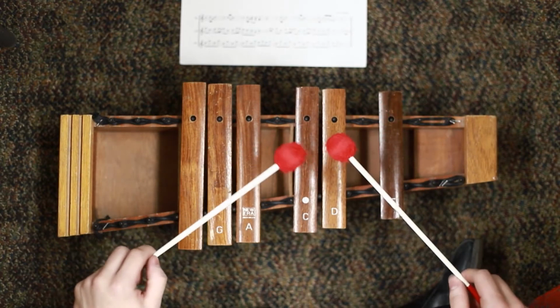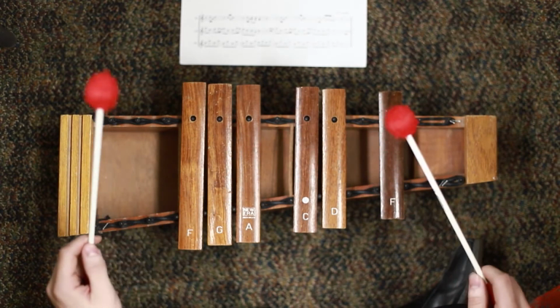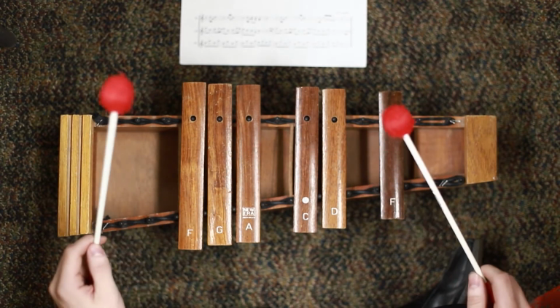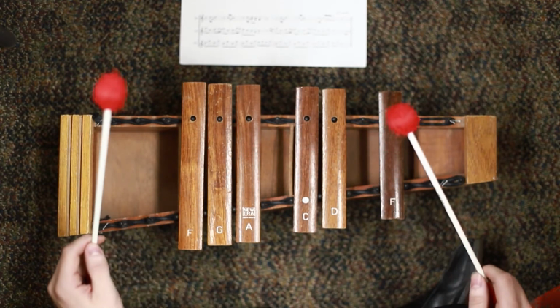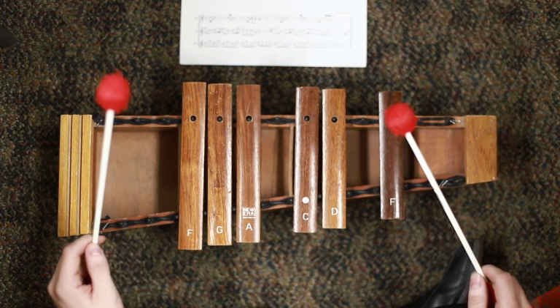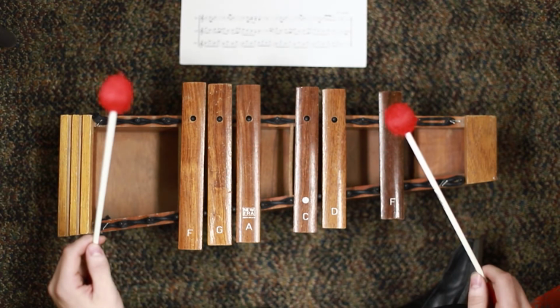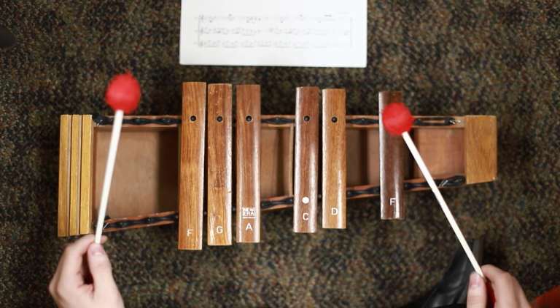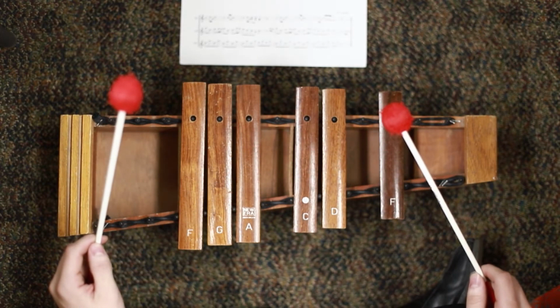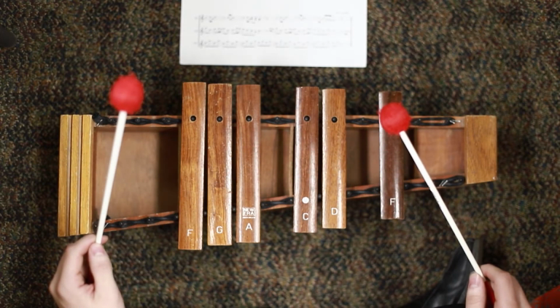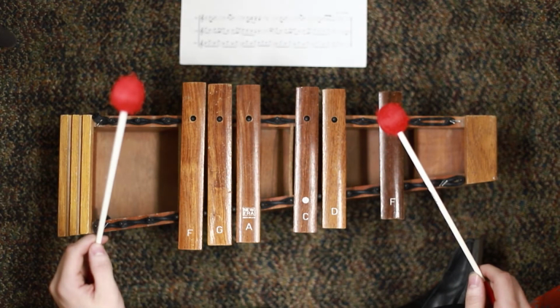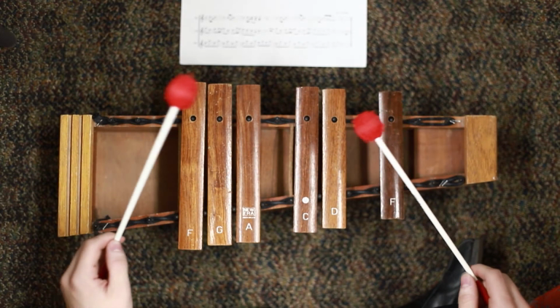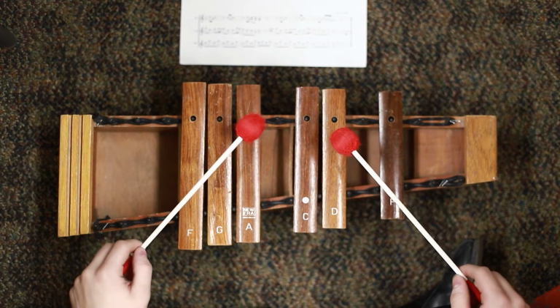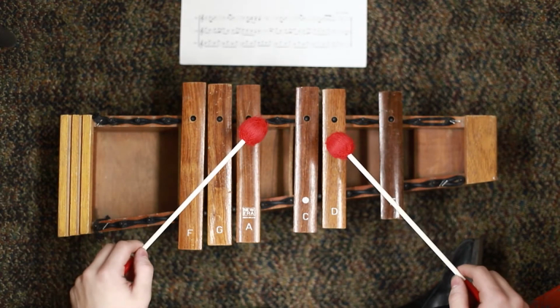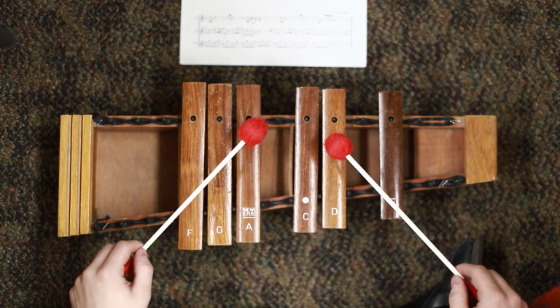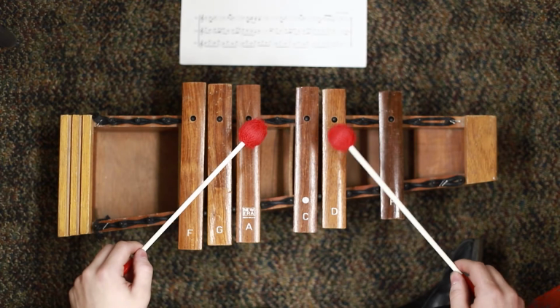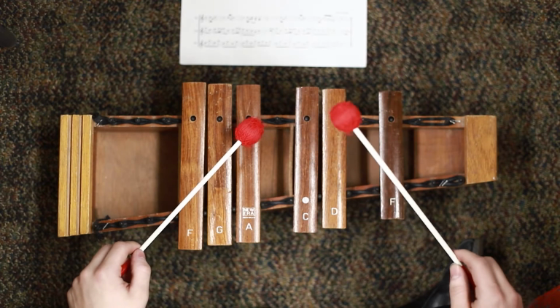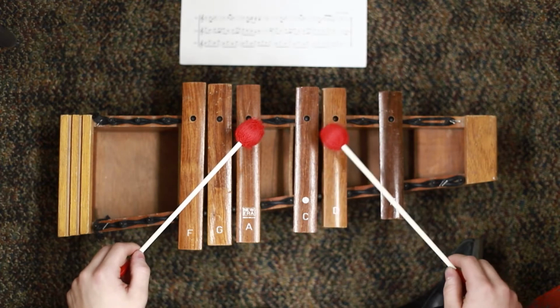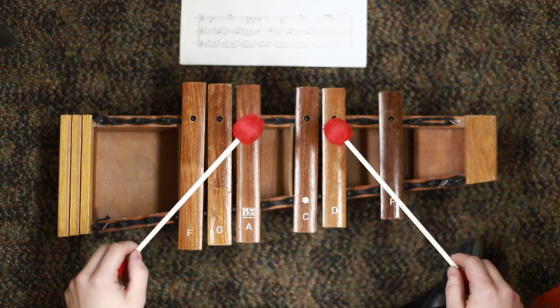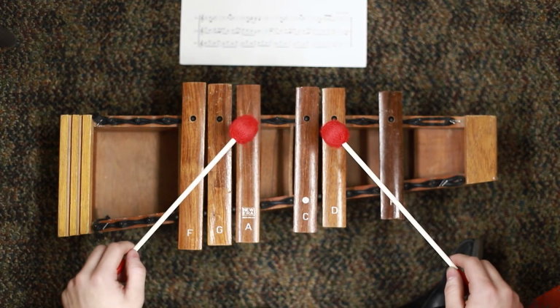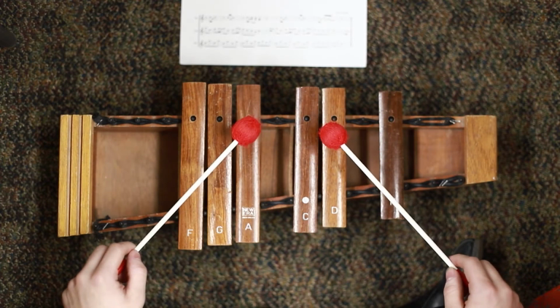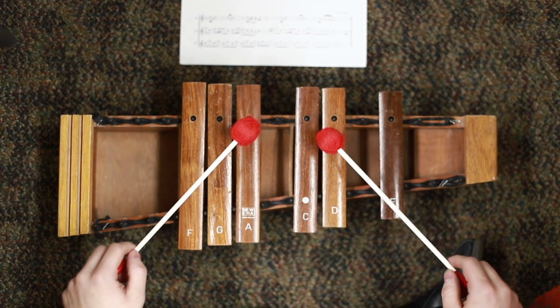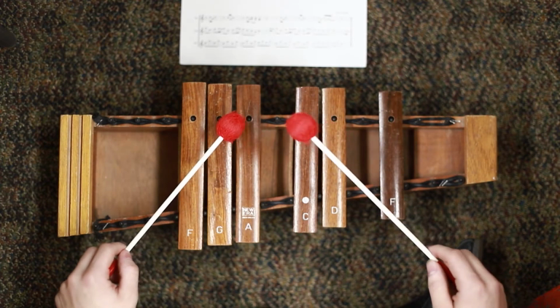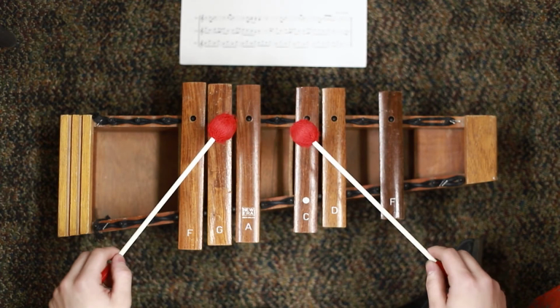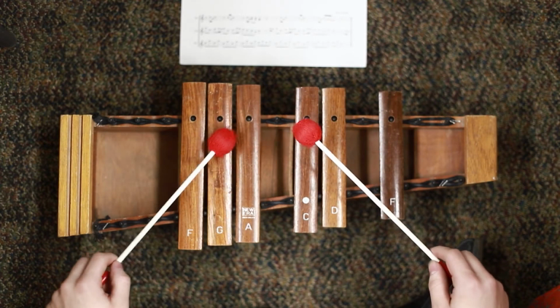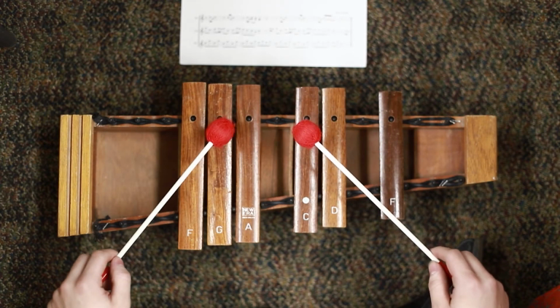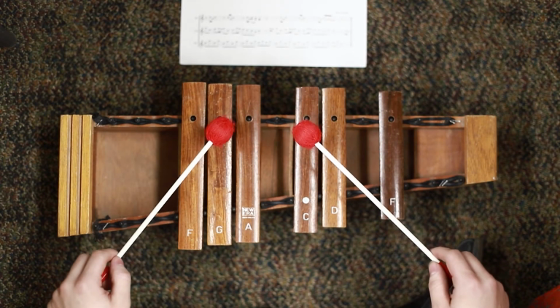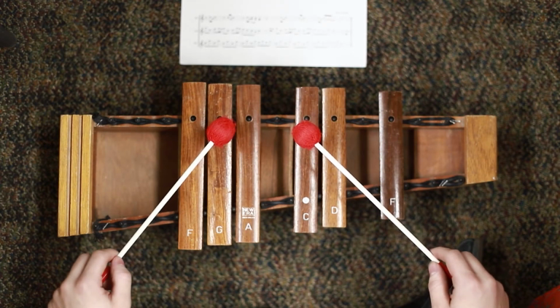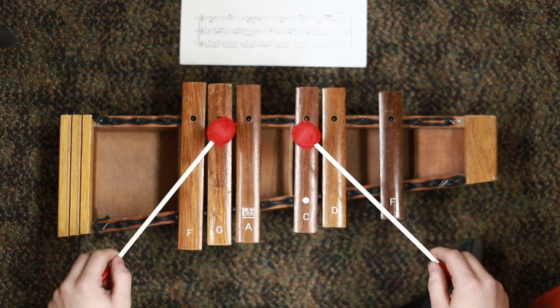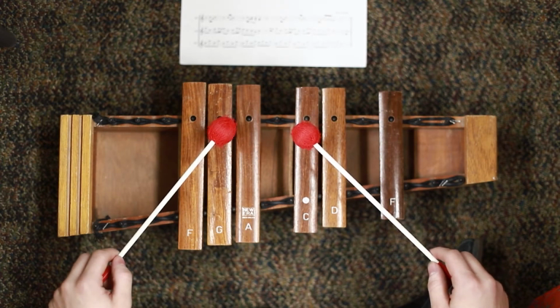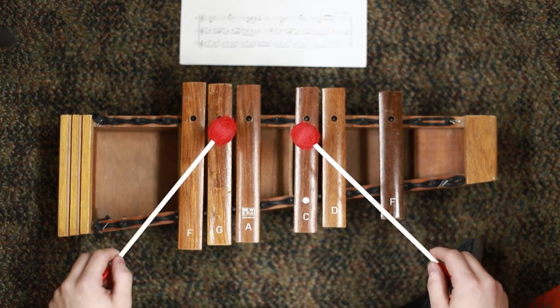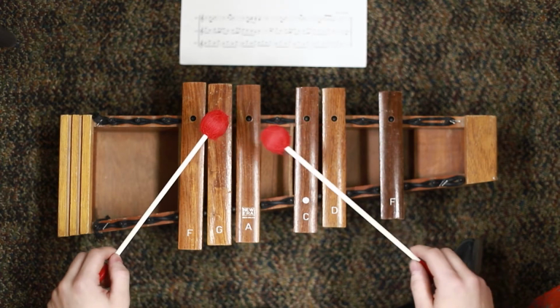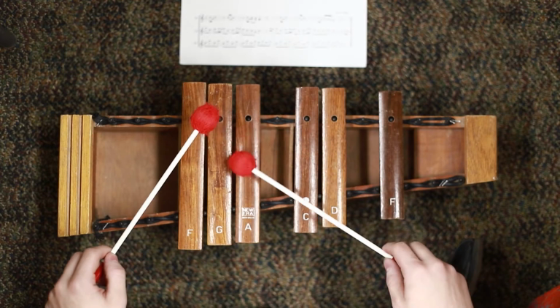The next four sixteenth notes go as follows: D, A, C, G, A.